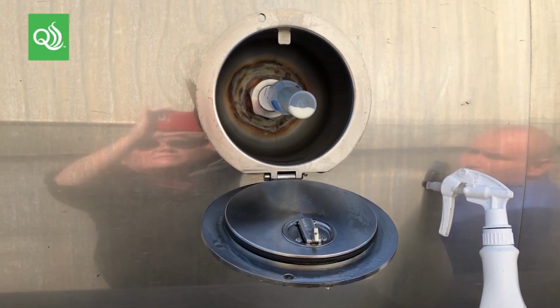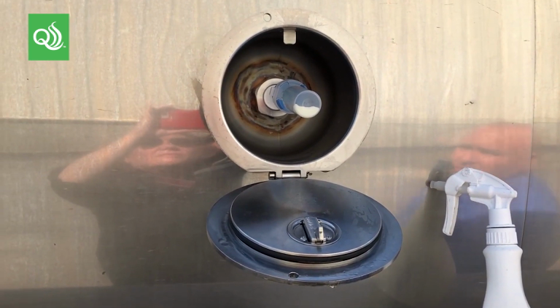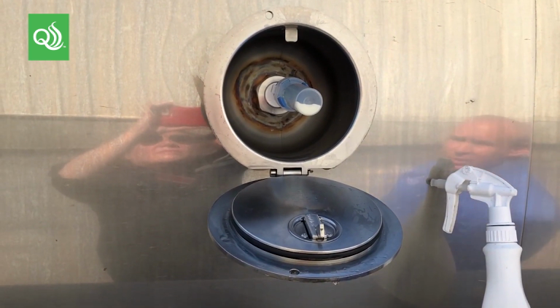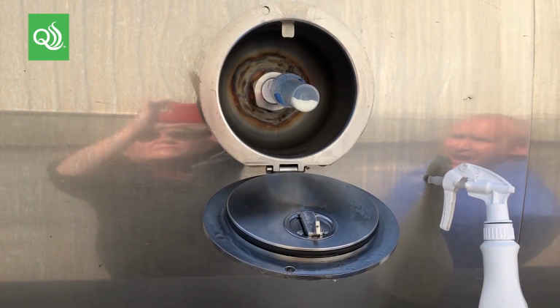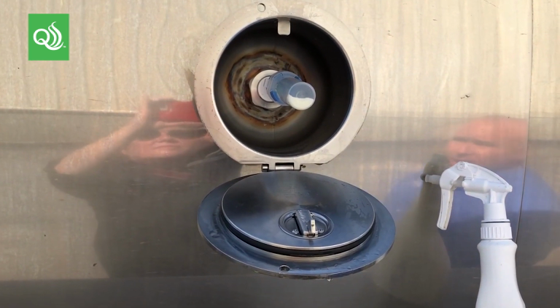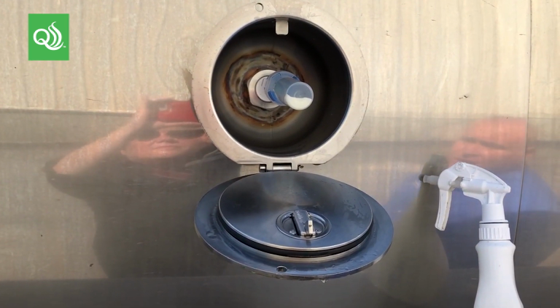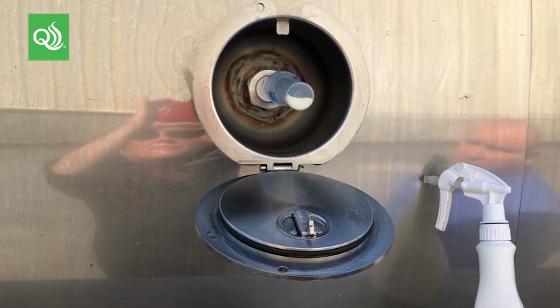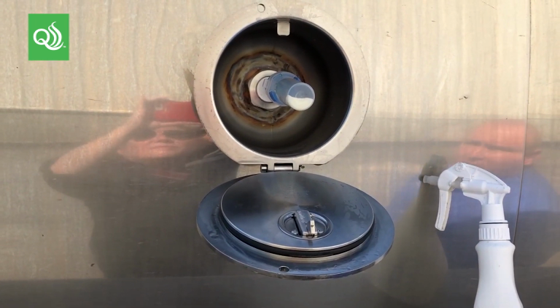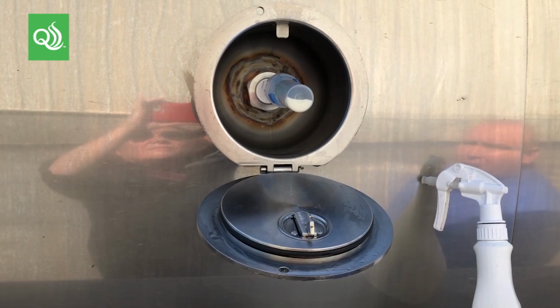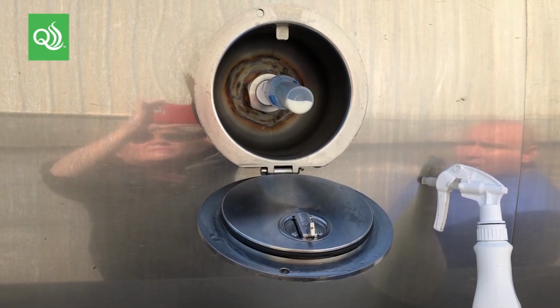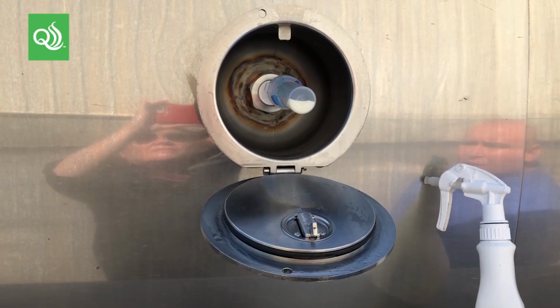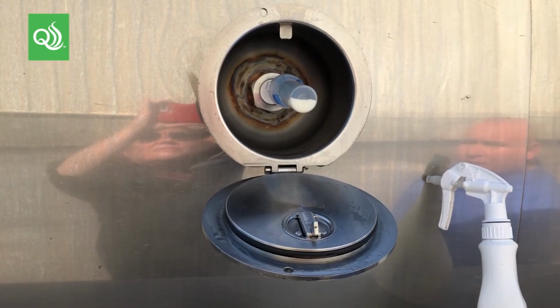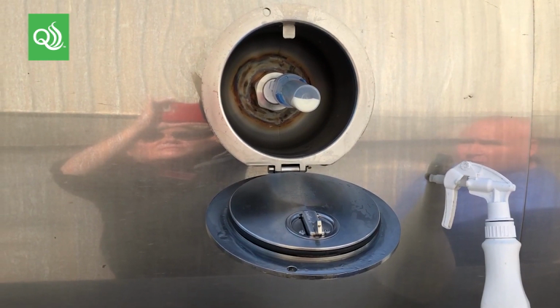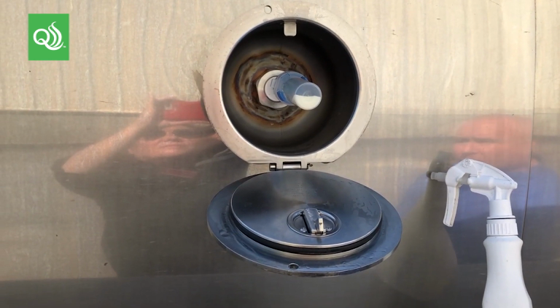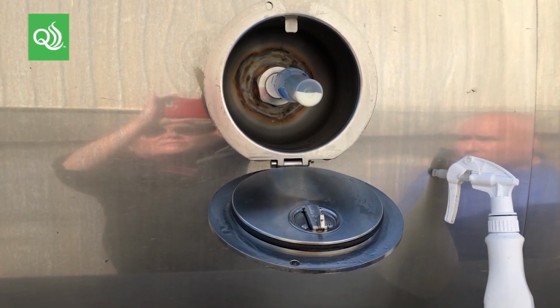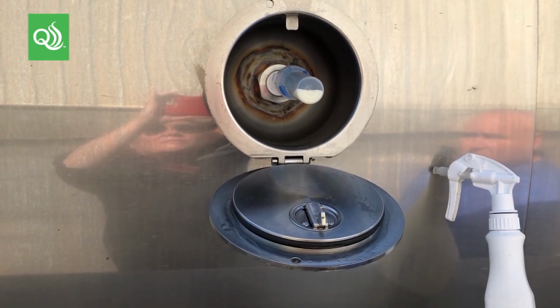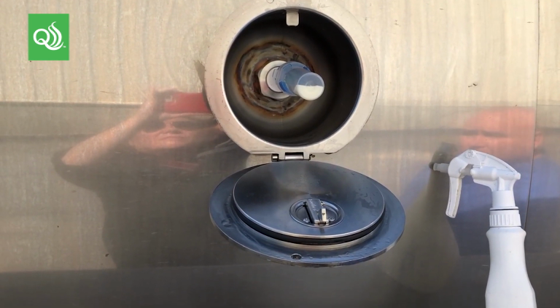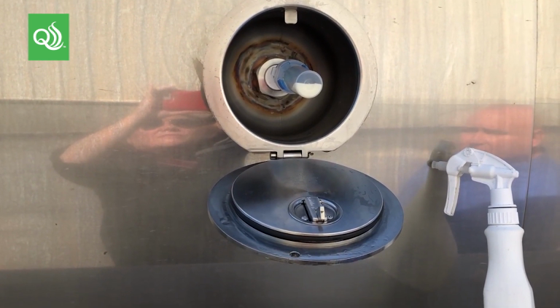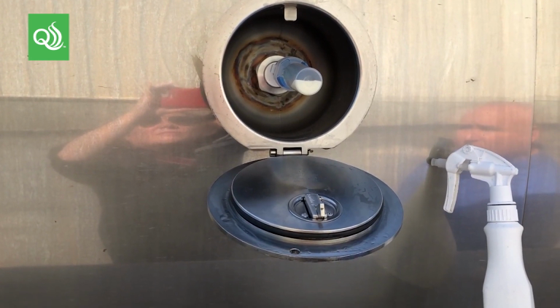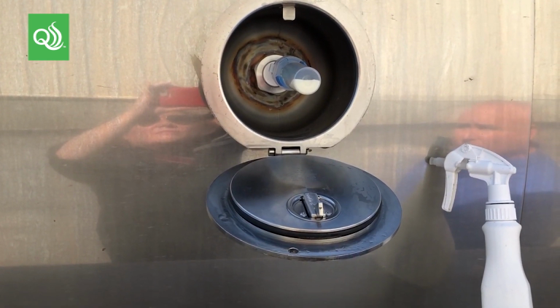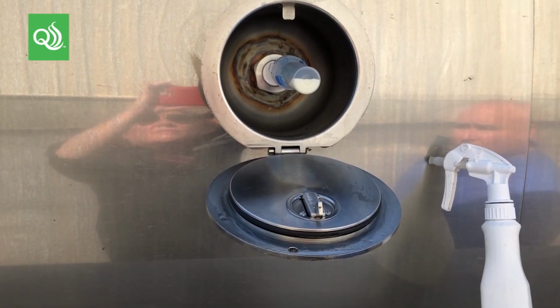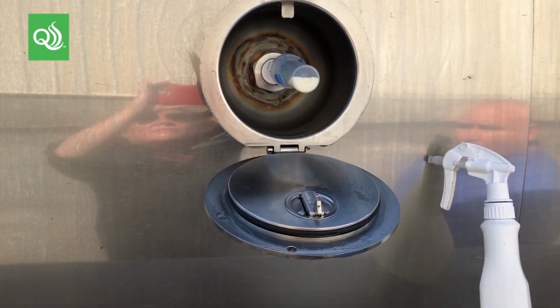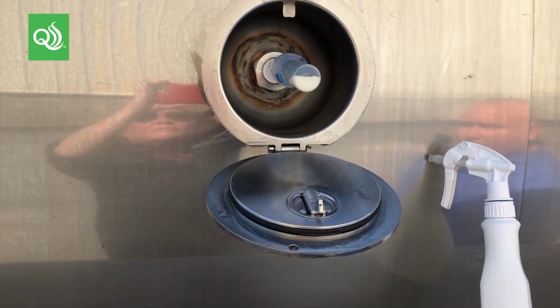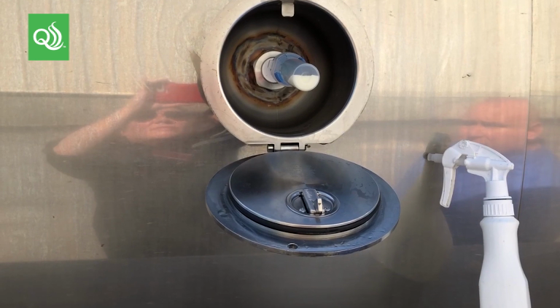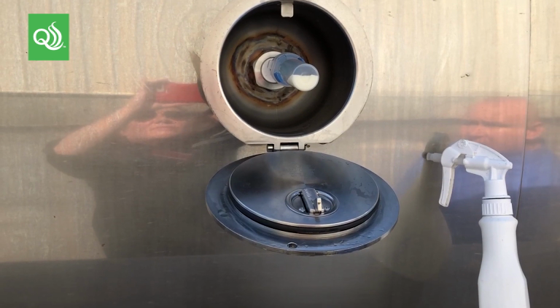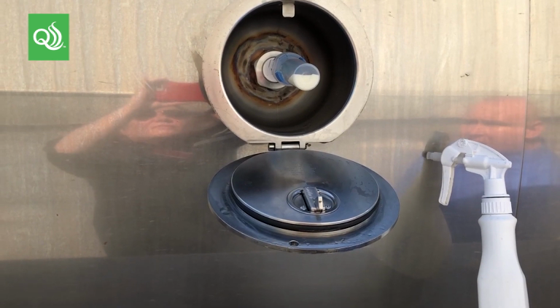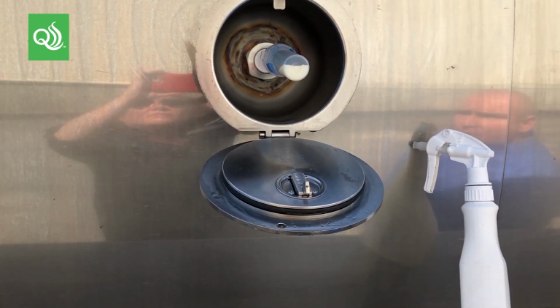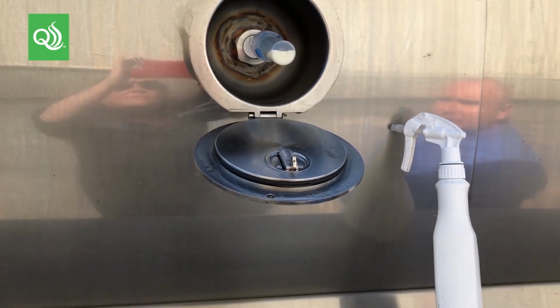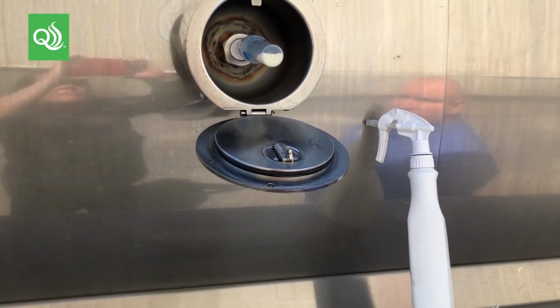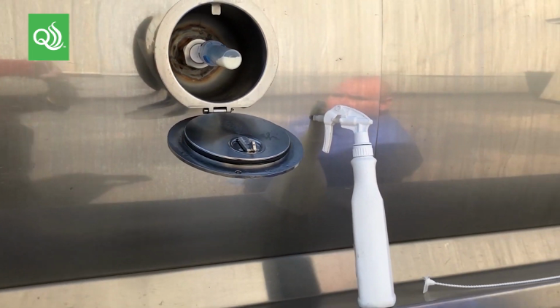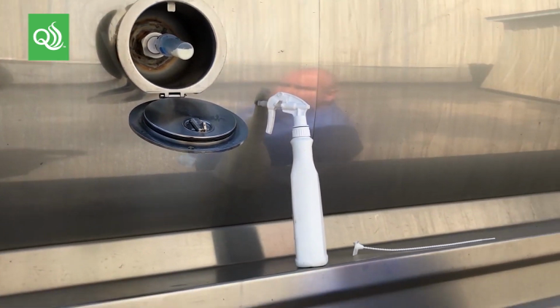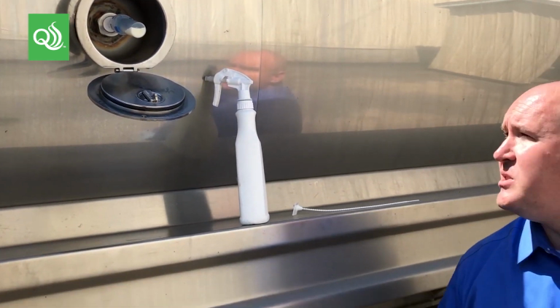Our Trudraw single samplers are not vacutainers — they are gravity filled. There are two spikes that penetrate the top of the Trudraw: one is to vent off the air and the other is for the fluid to flow into.